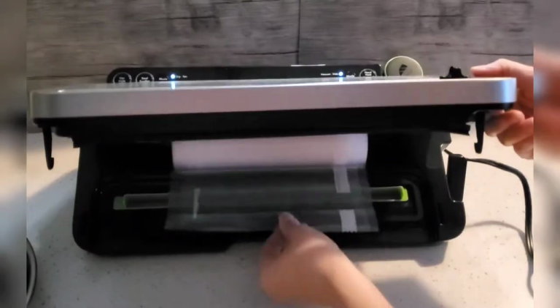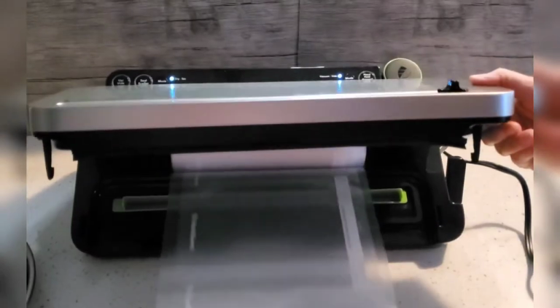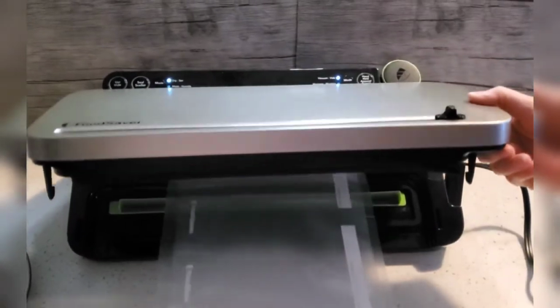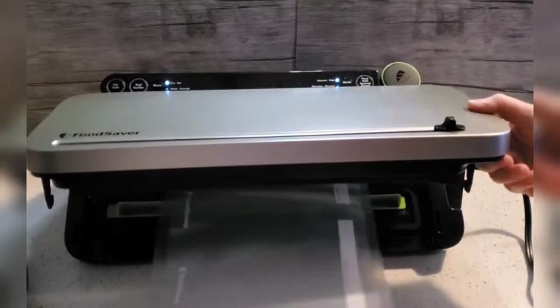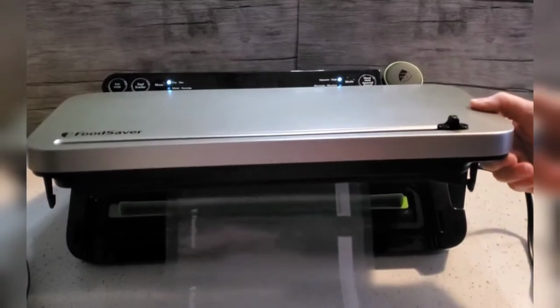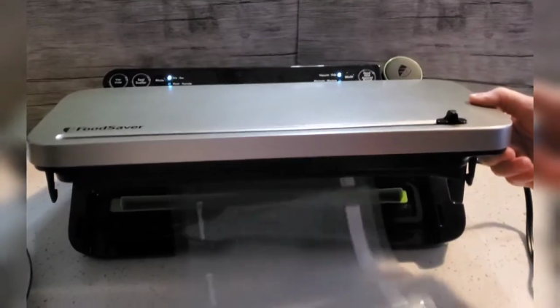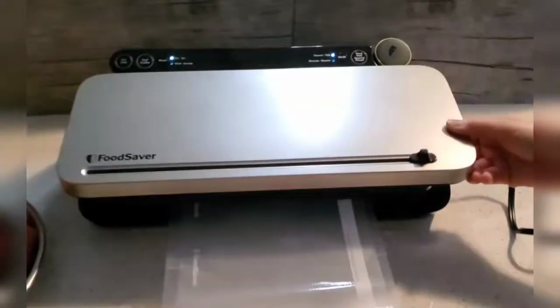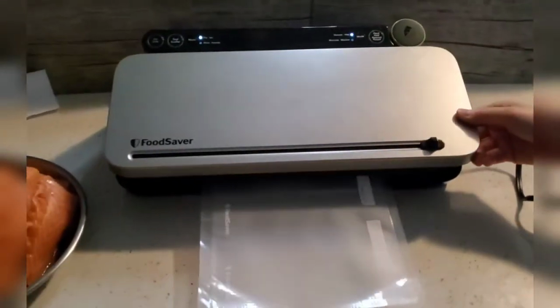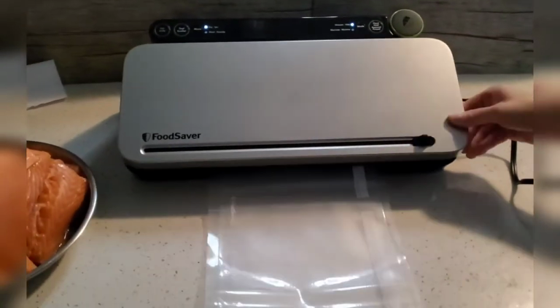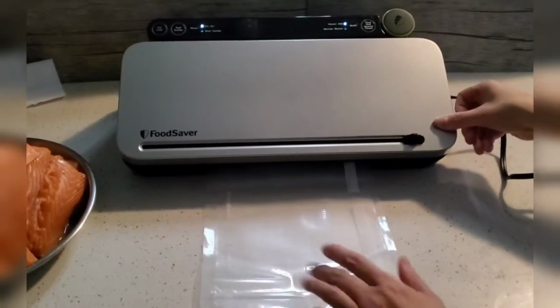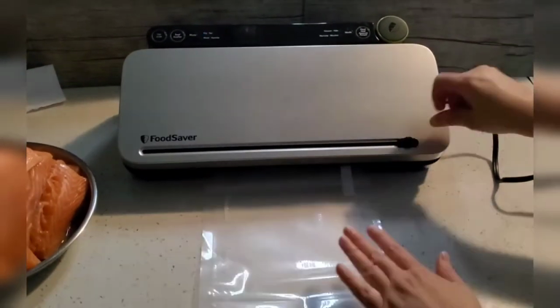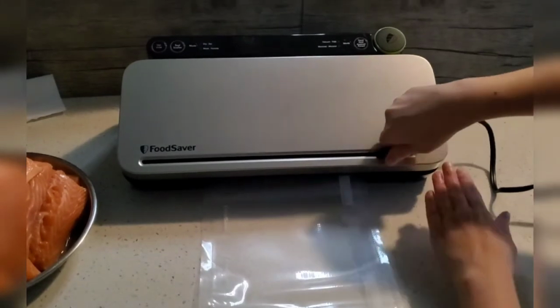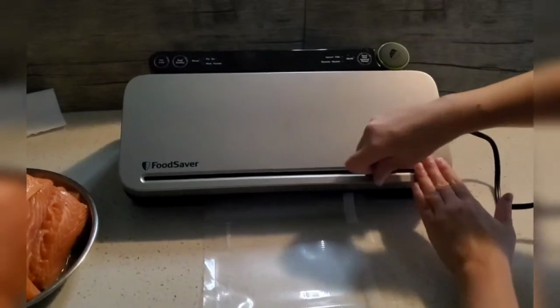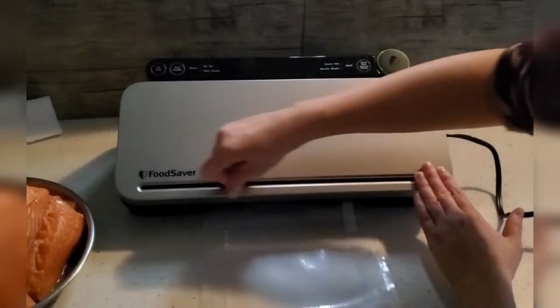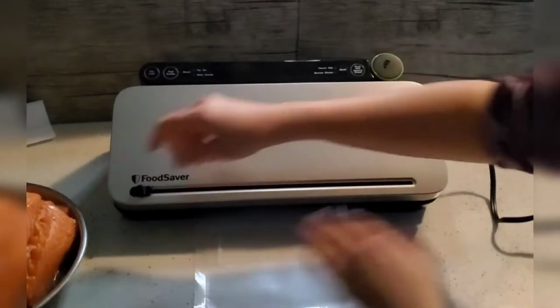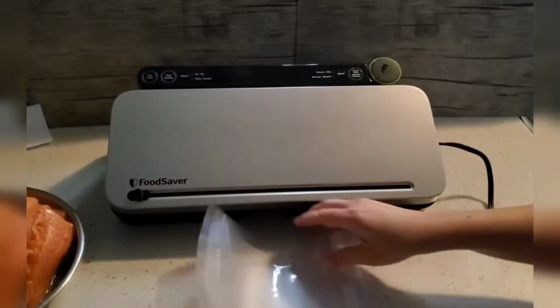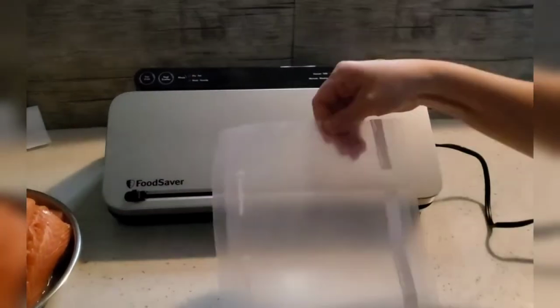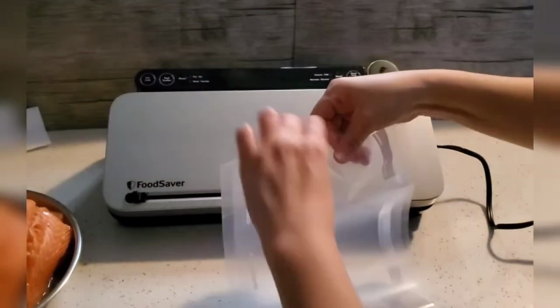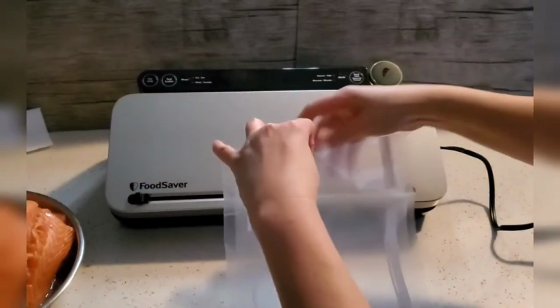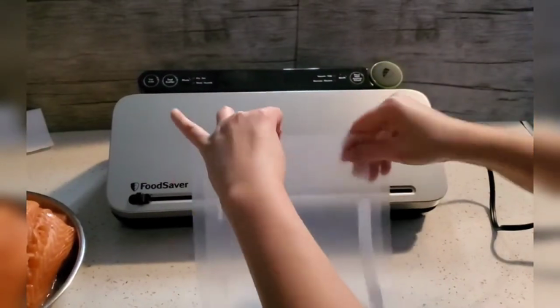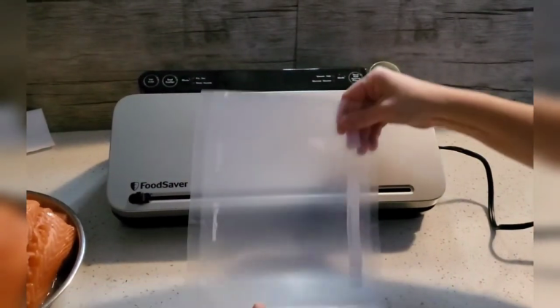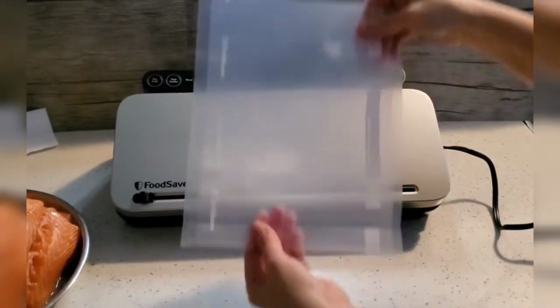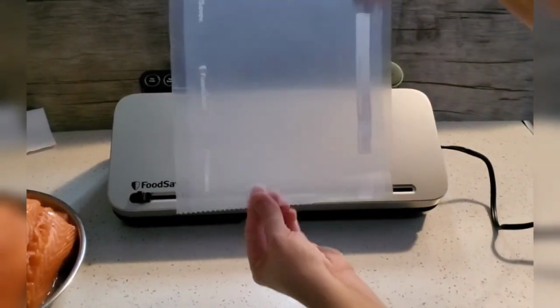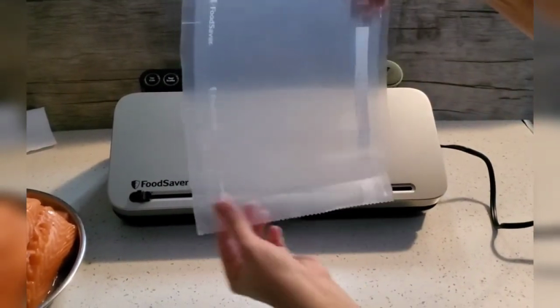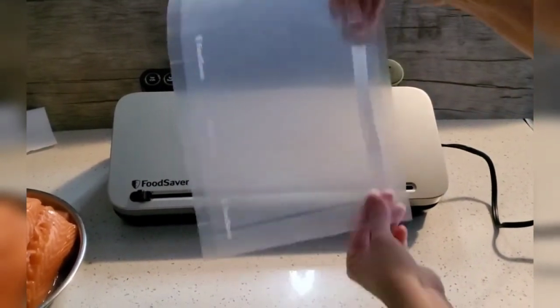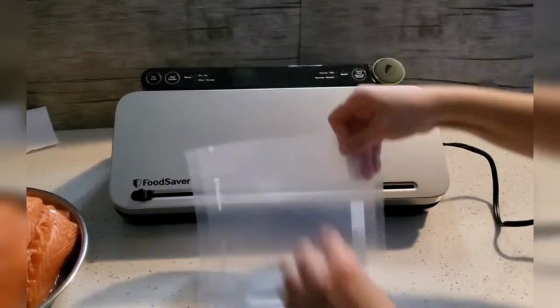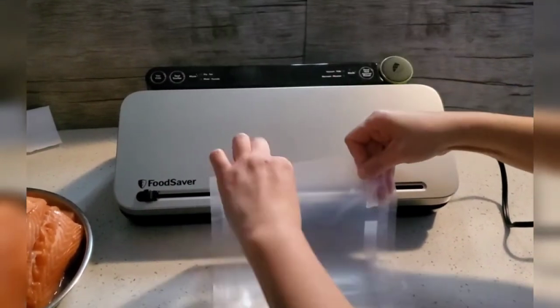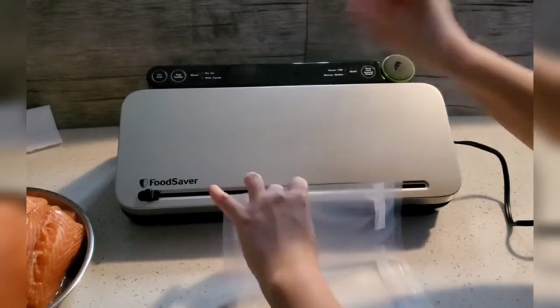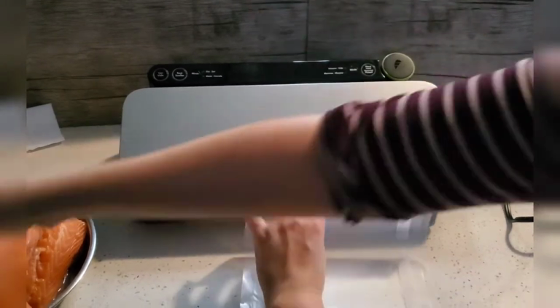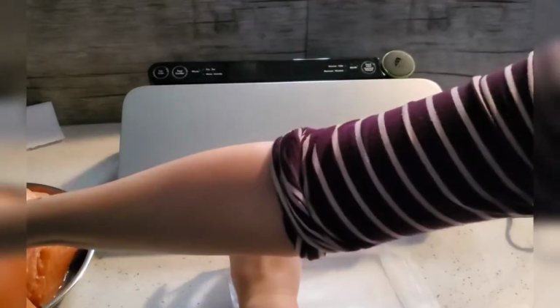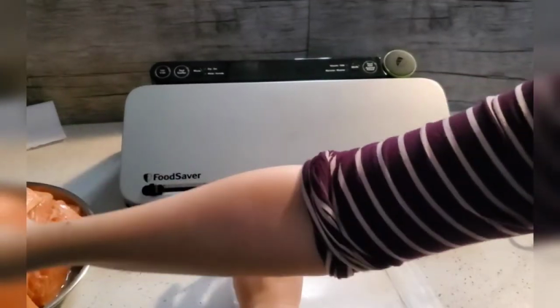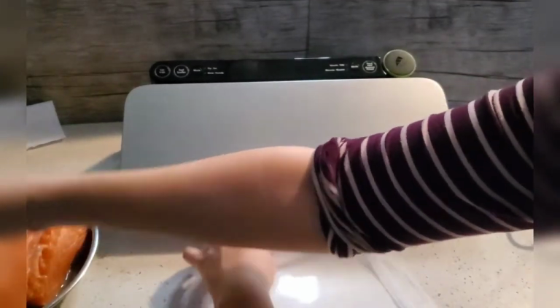Next, pull the bag to the desired size and use the cutter to cut the bag. Place the fillets into the bag.